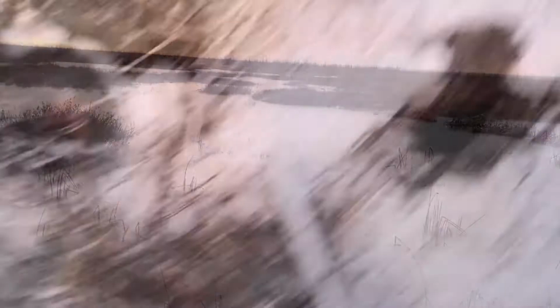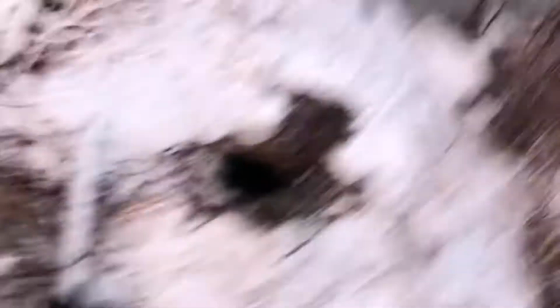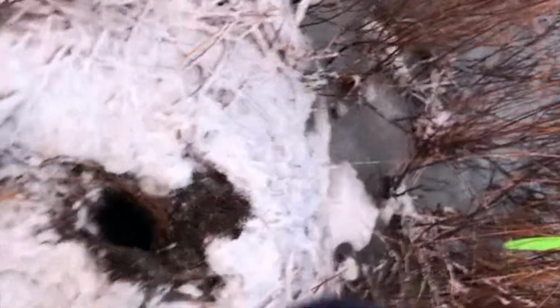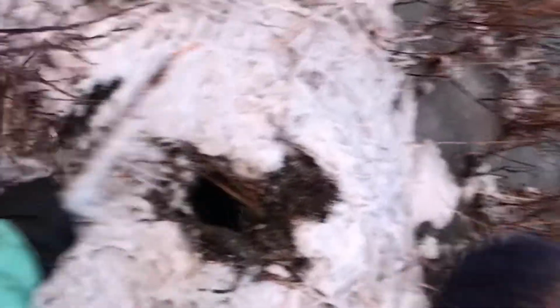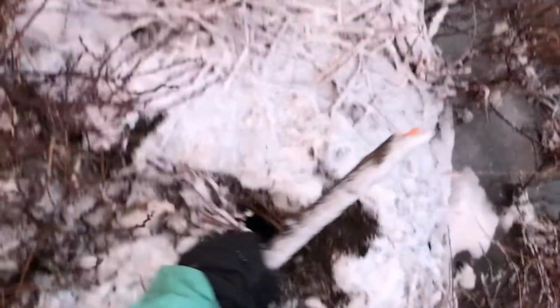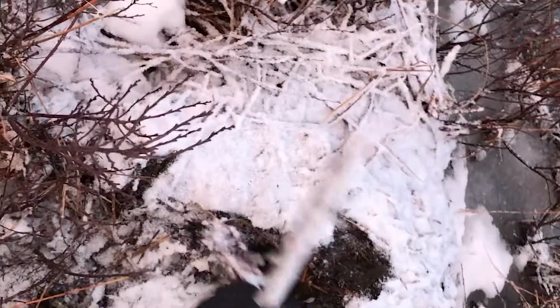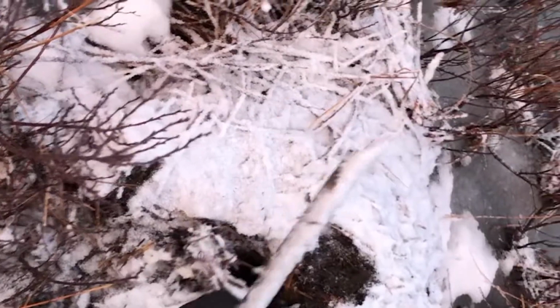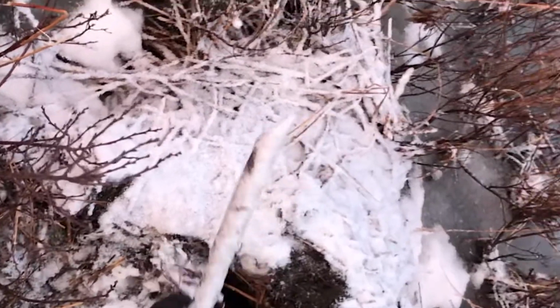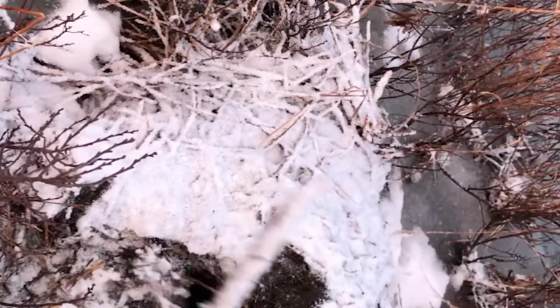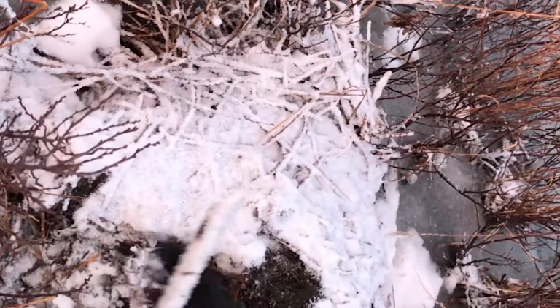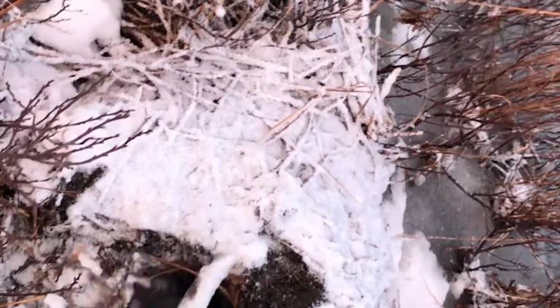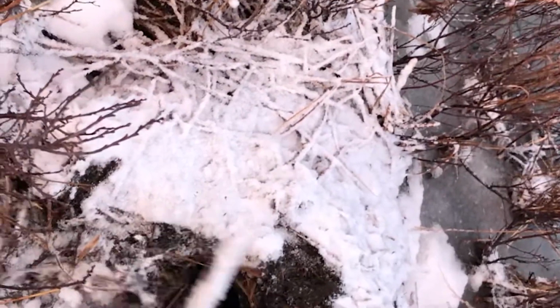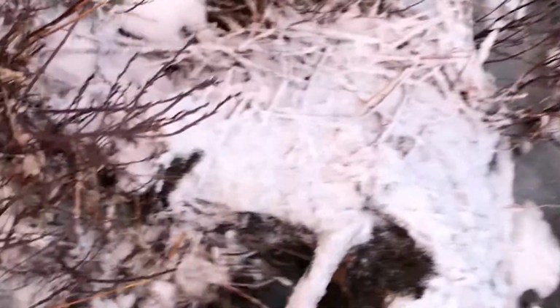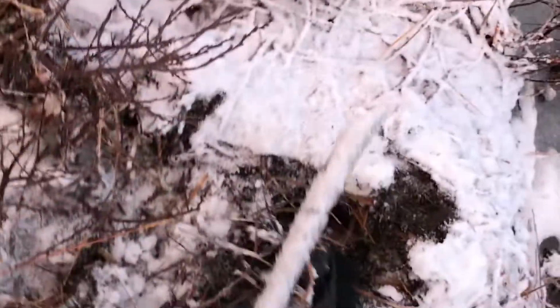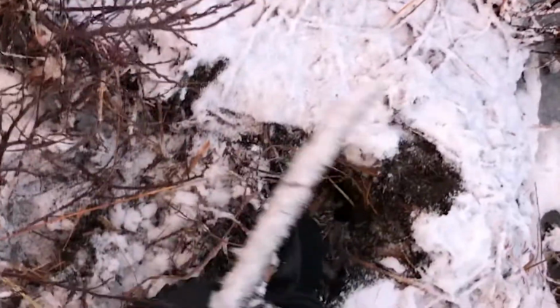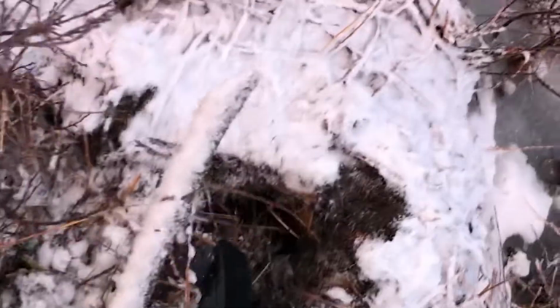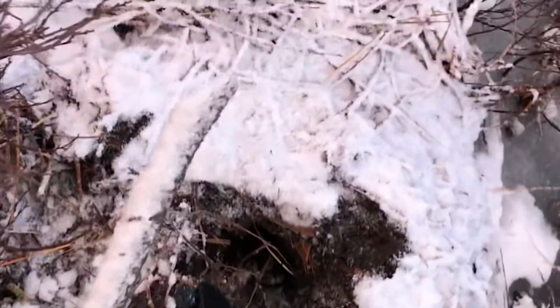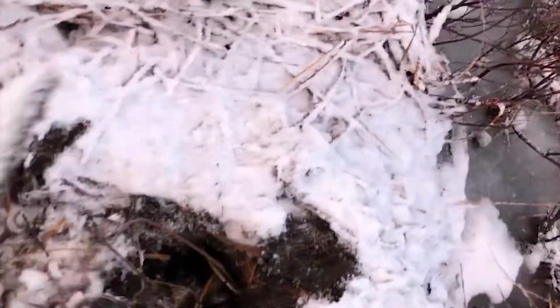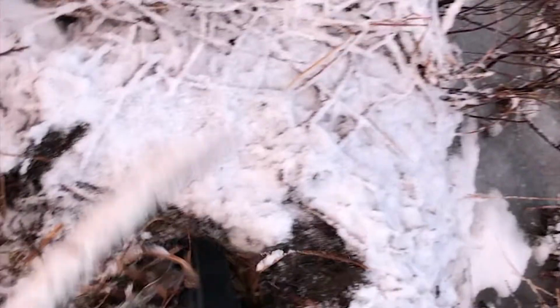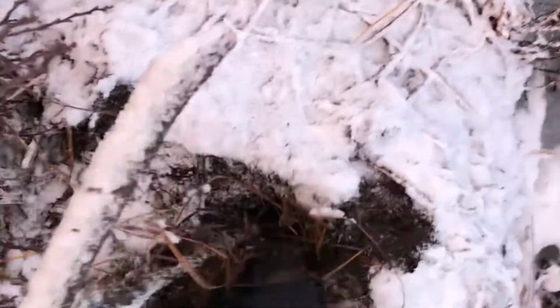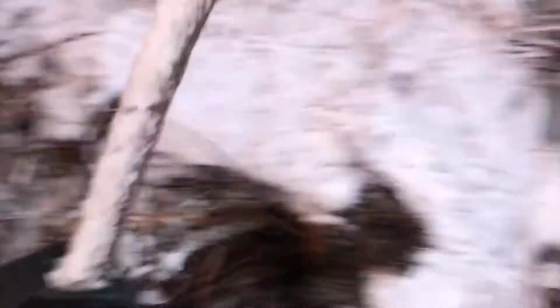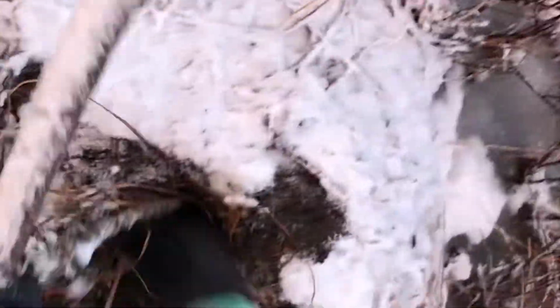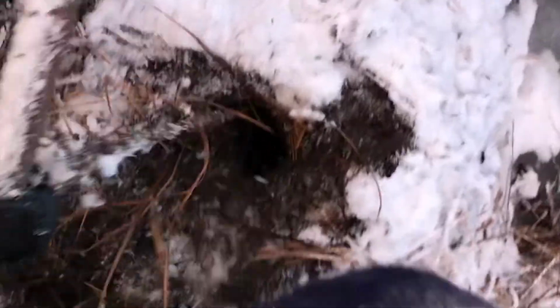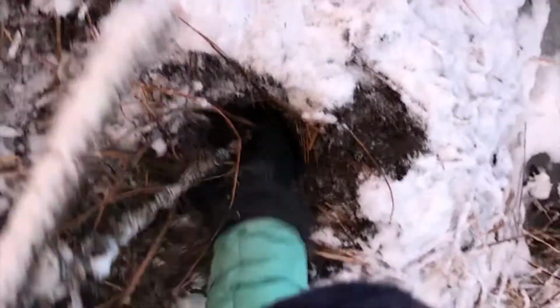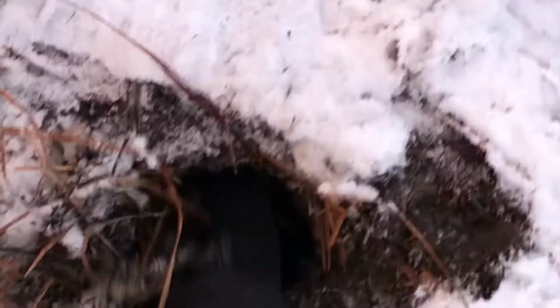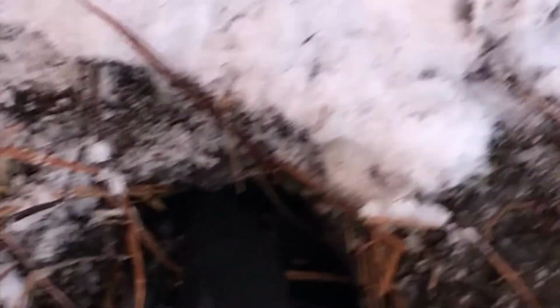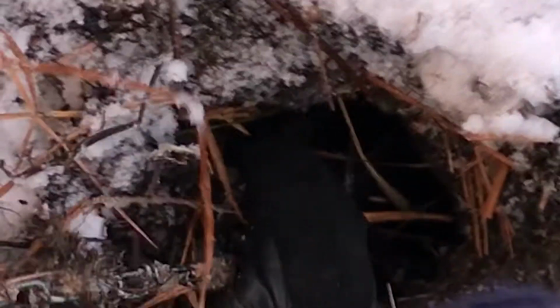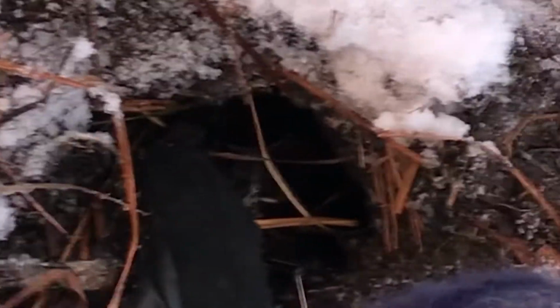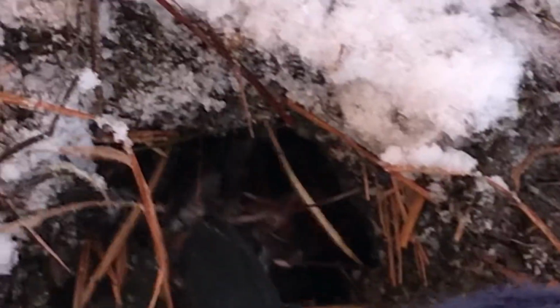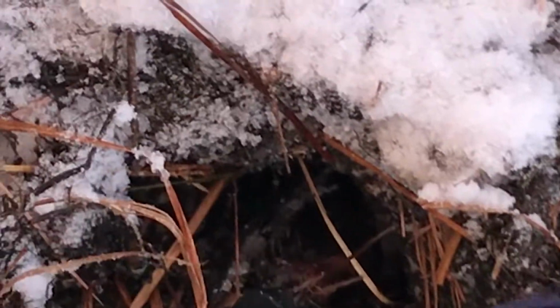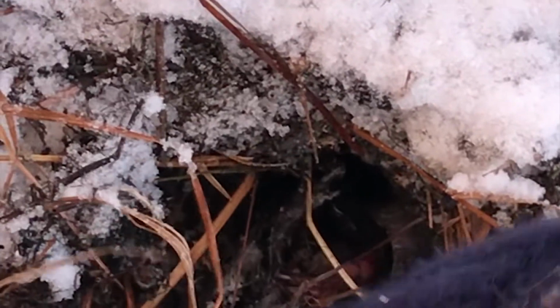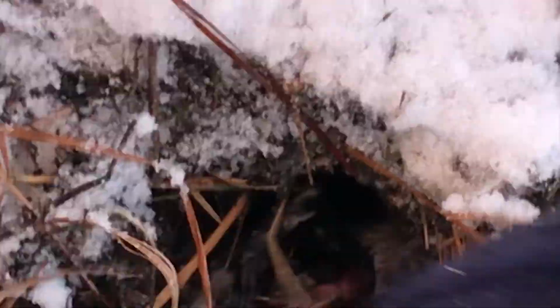Right now we just made it to the fifth hole, and it looks like some animals dug this up, but there's a muskrat in there. Pulling him out now.